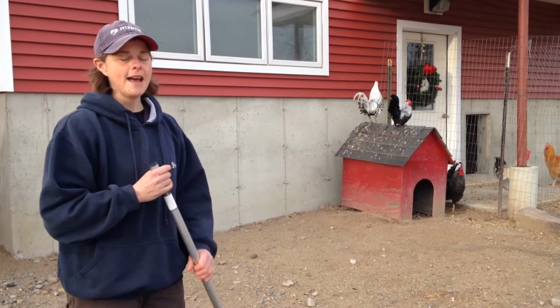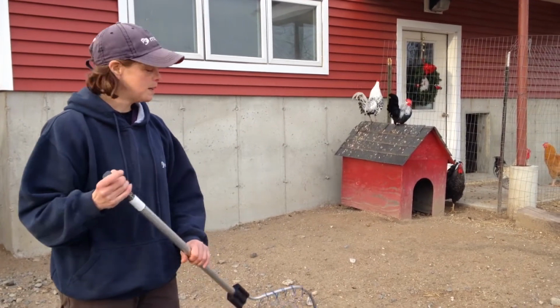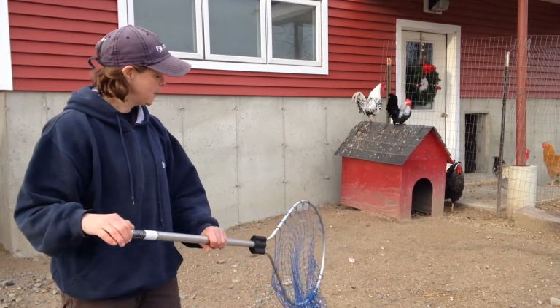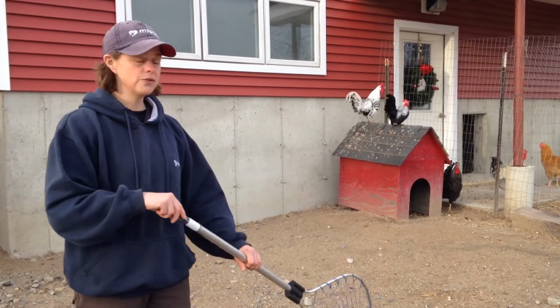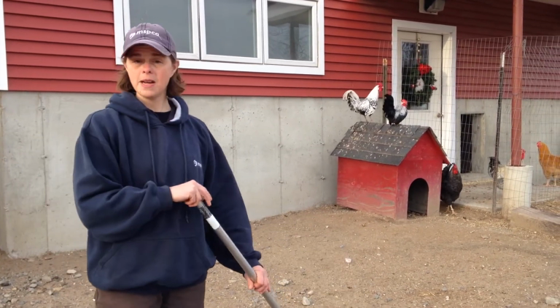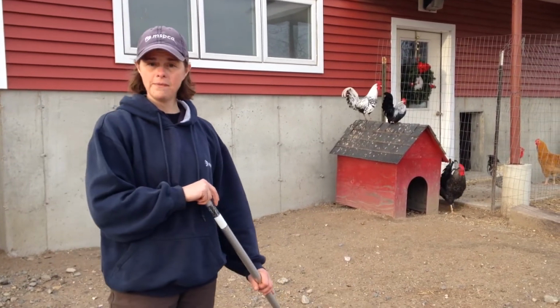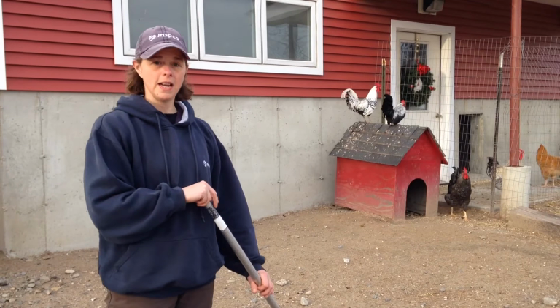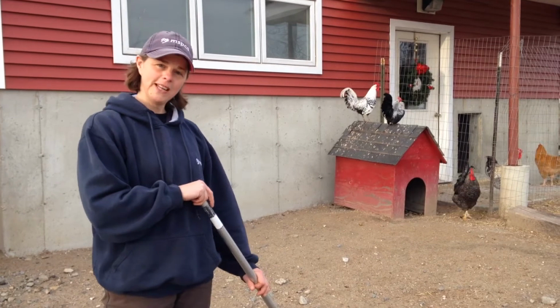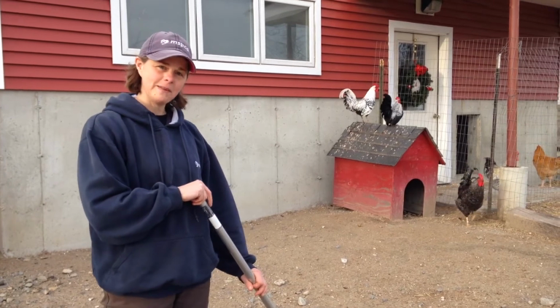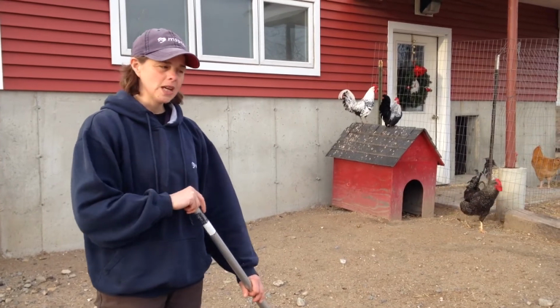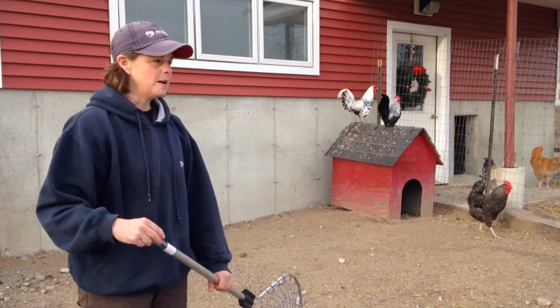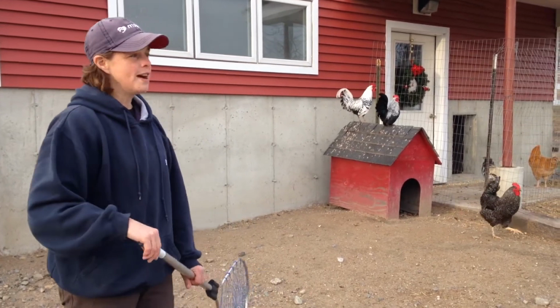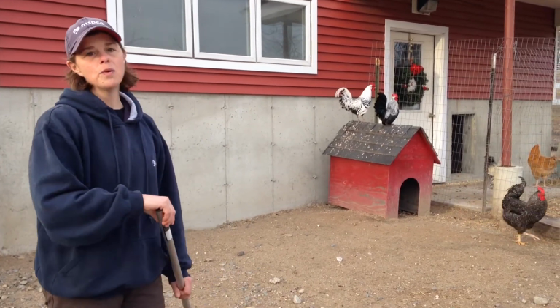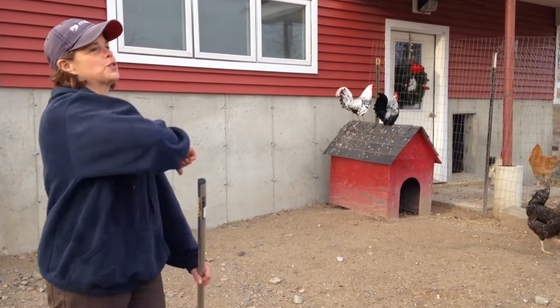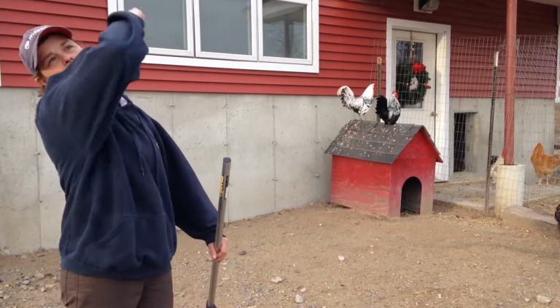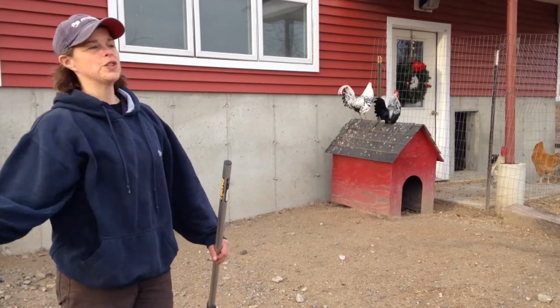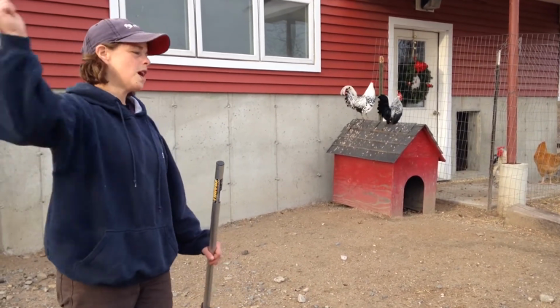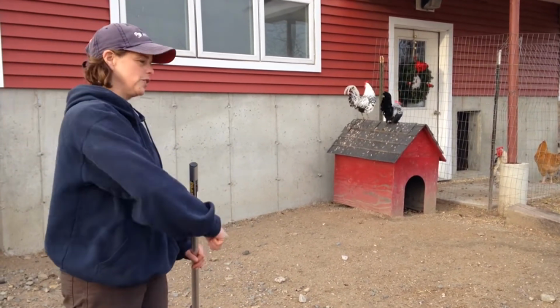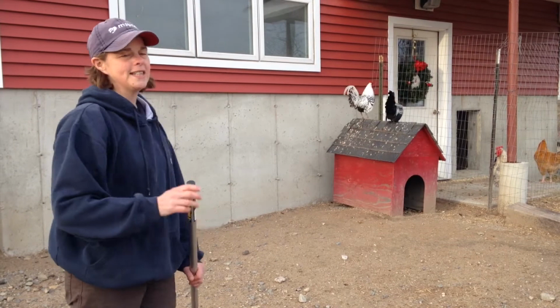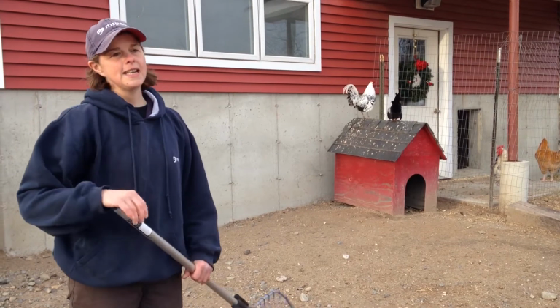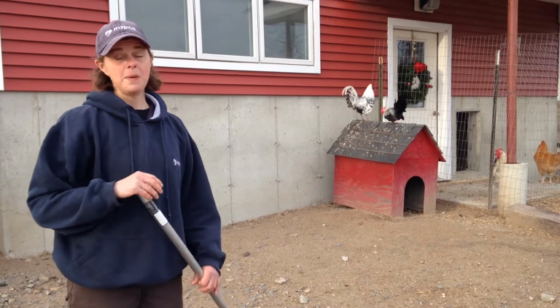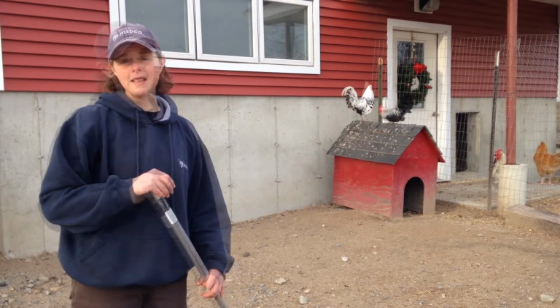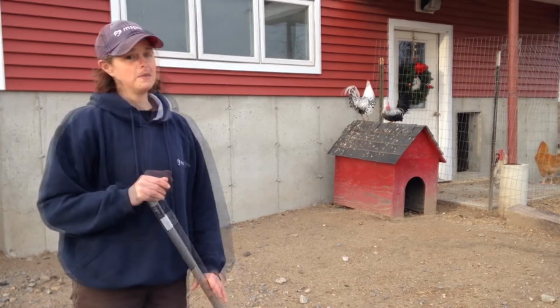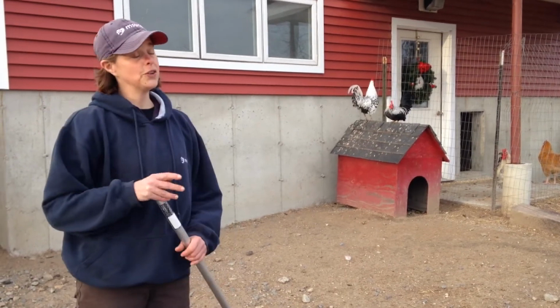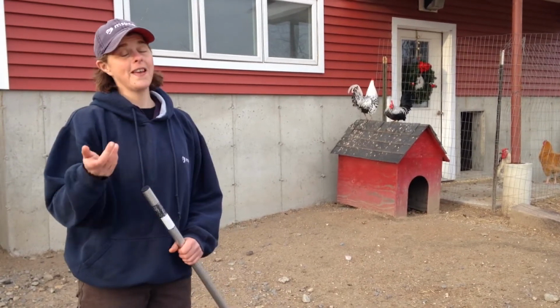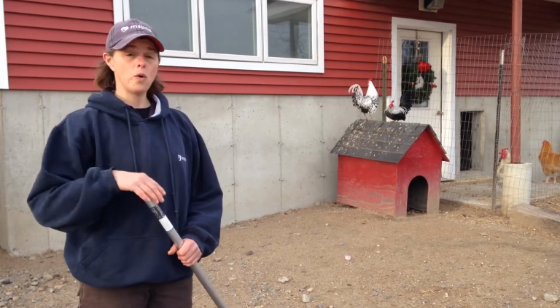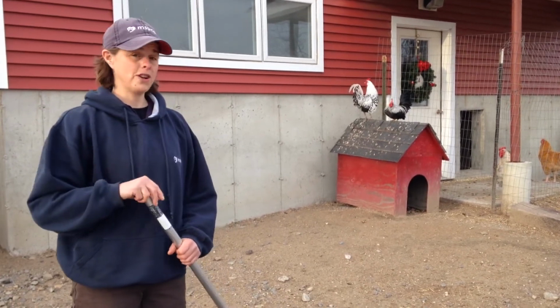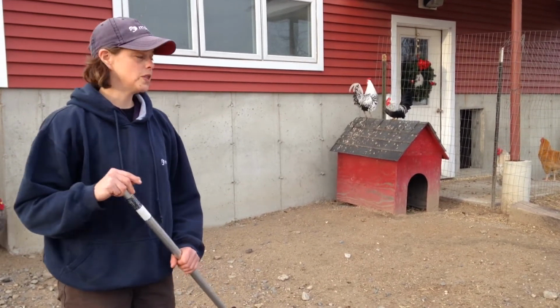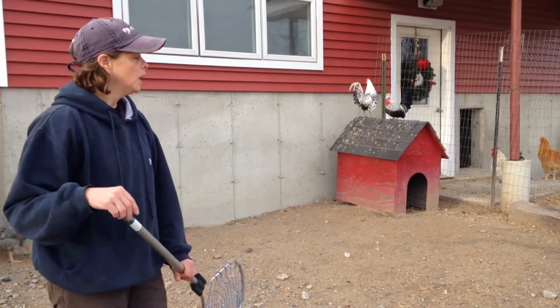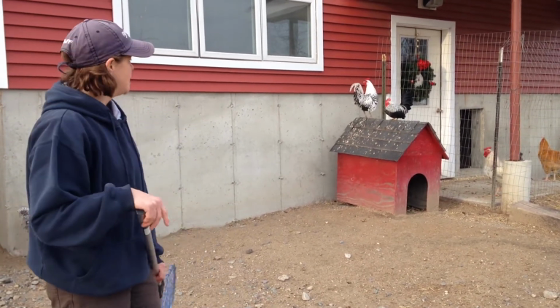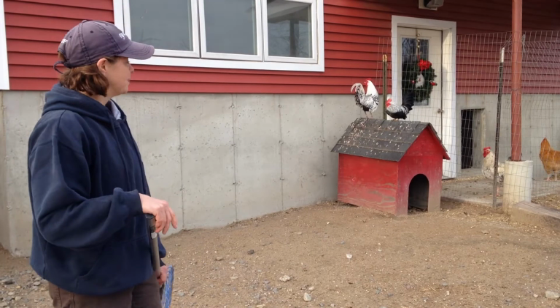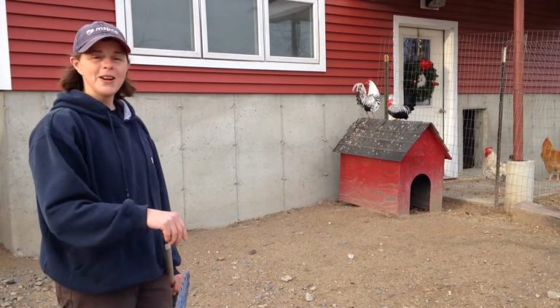I'm simply going to drop my net in front and hopefully catch him. You'd never ever want to wave and swat at your chickens — you're going to panic them, and you can hurt them or yourself. So here we go.